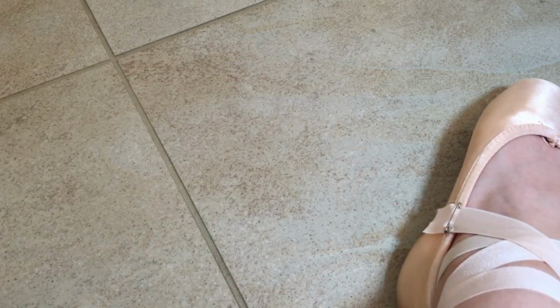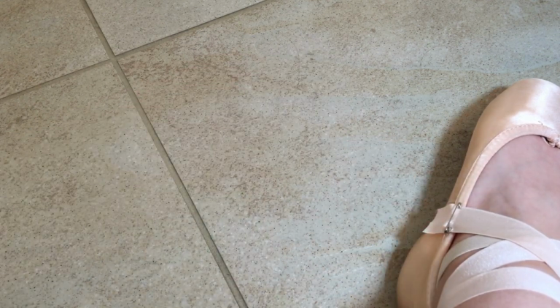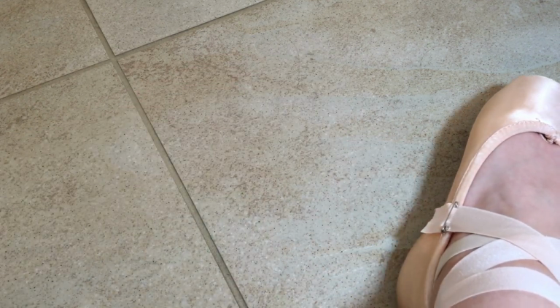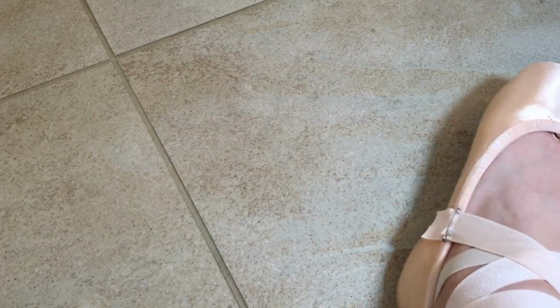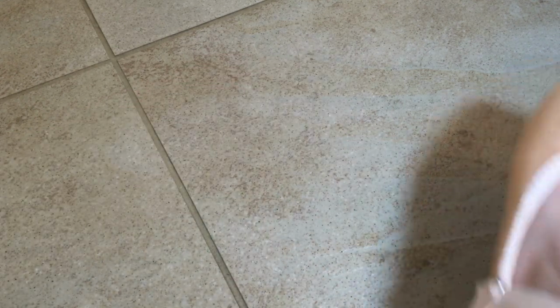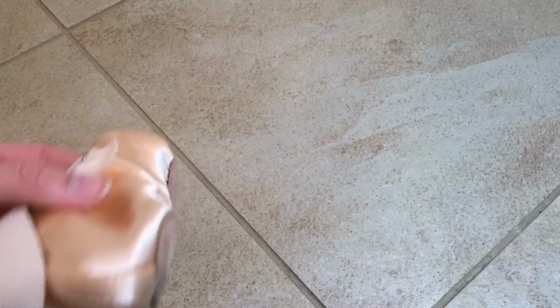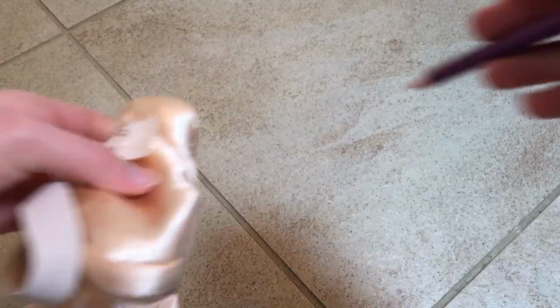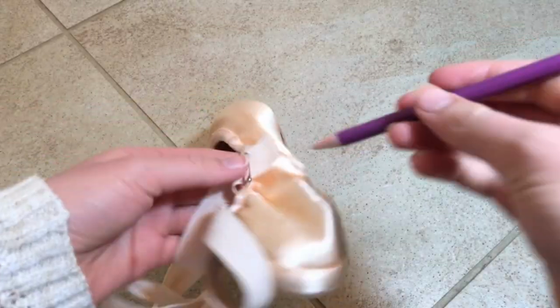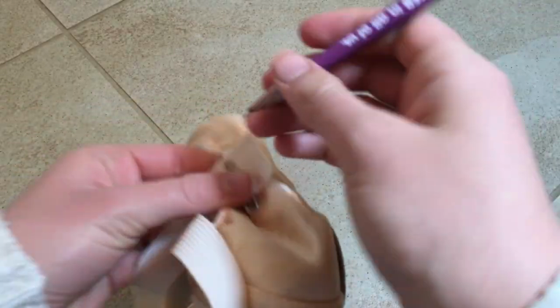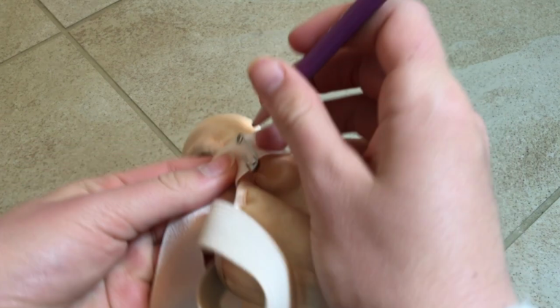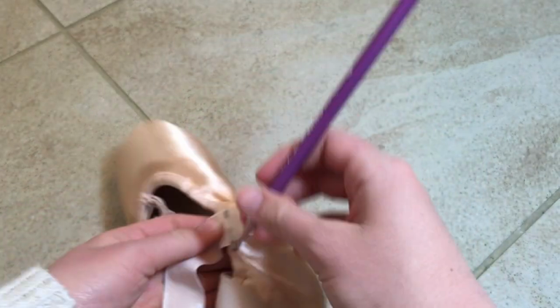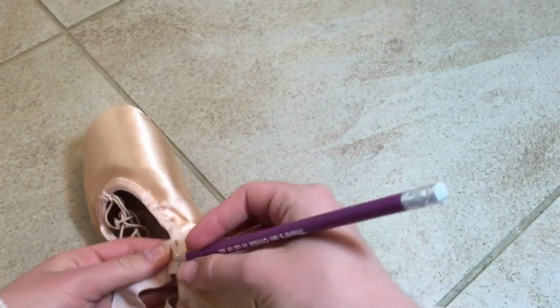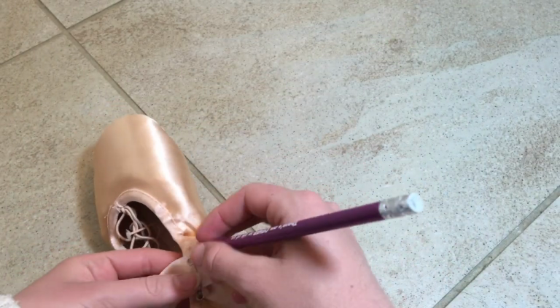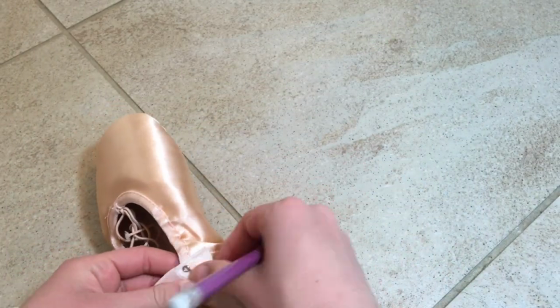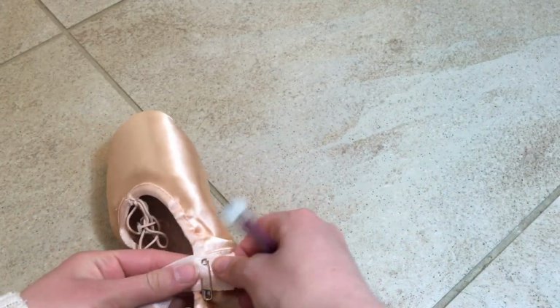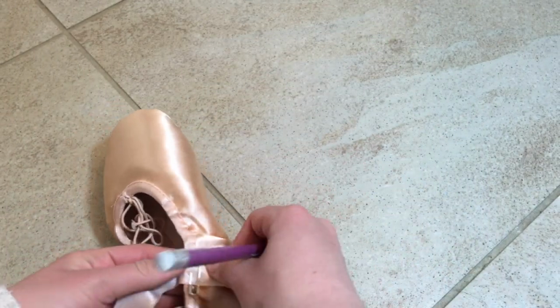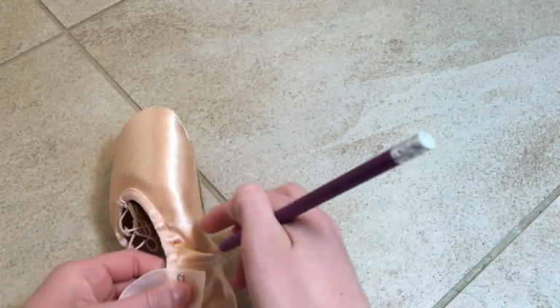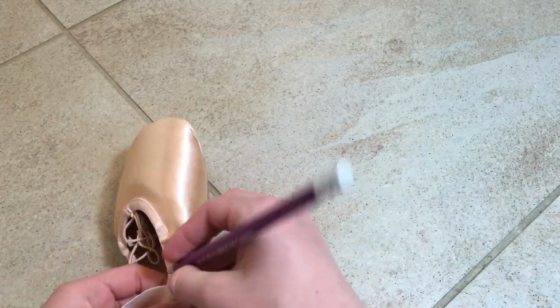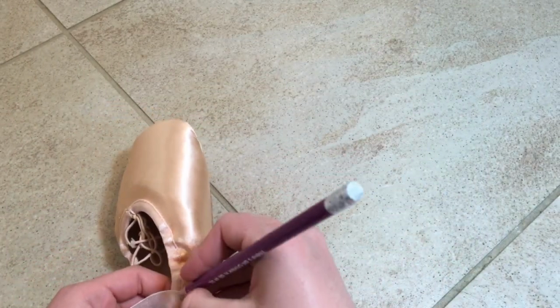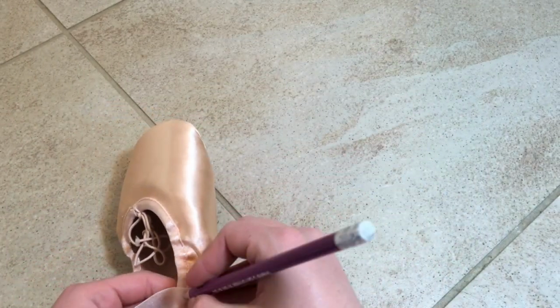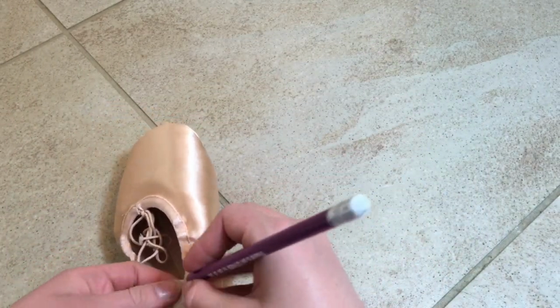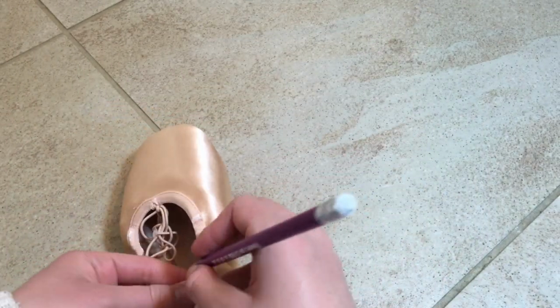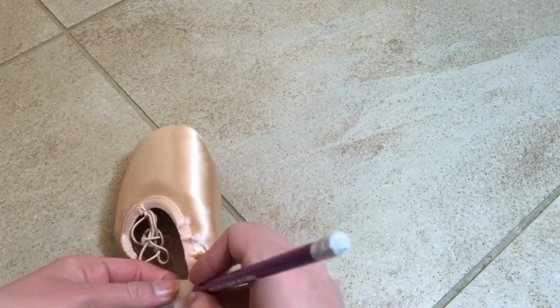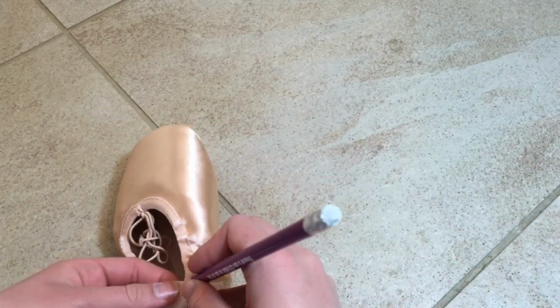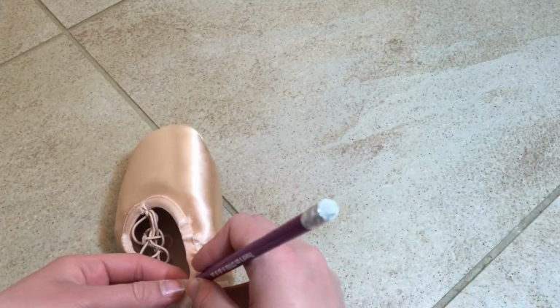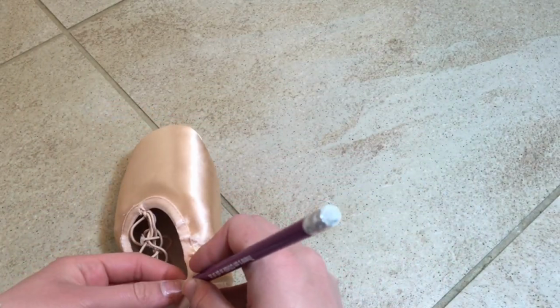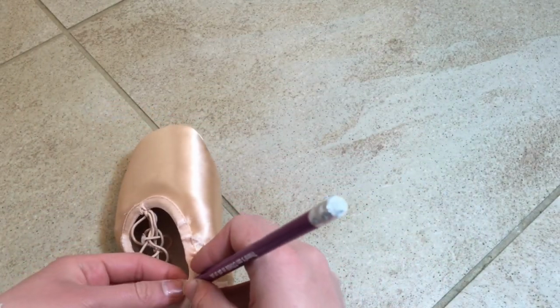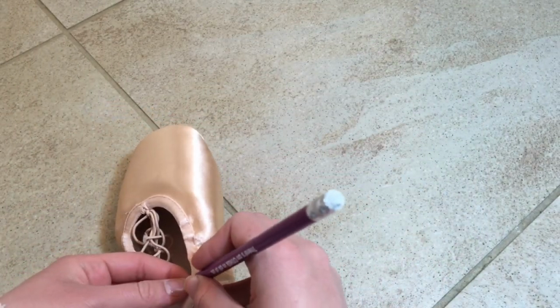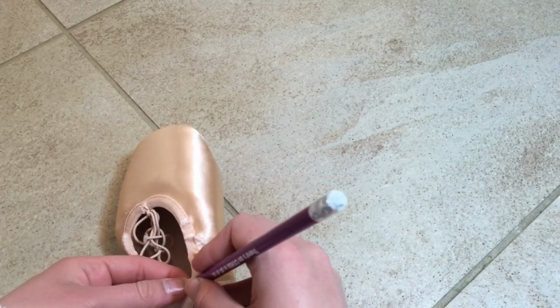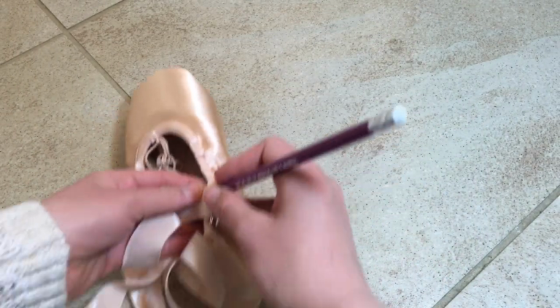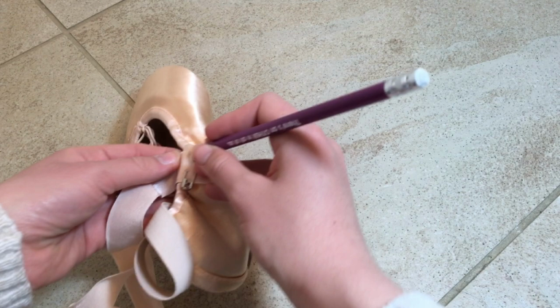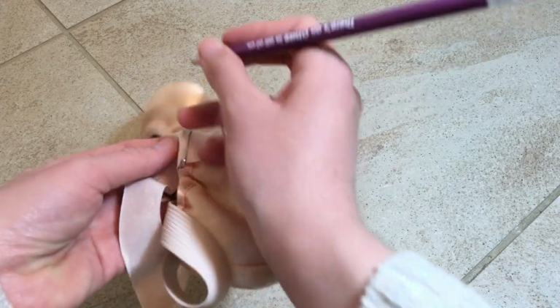Carefully take the shoe off your foot without undoing any of the safety pins. Mark the ribbon connected to the inside of the shoe with a pencil along the safety pin.